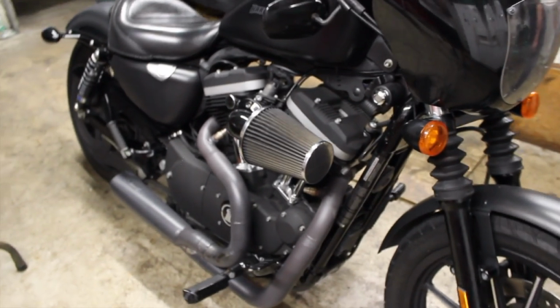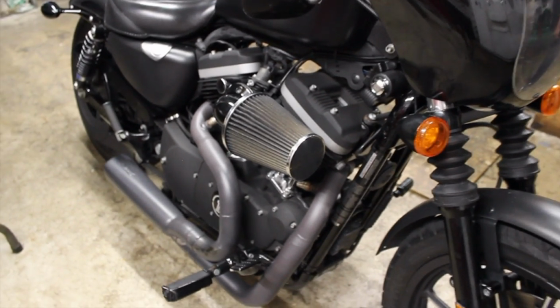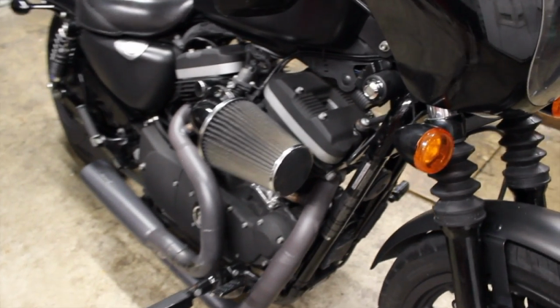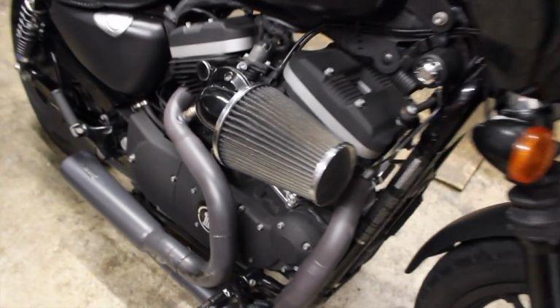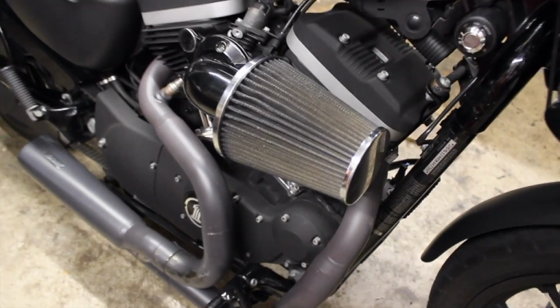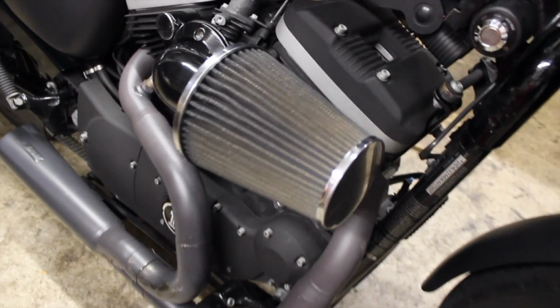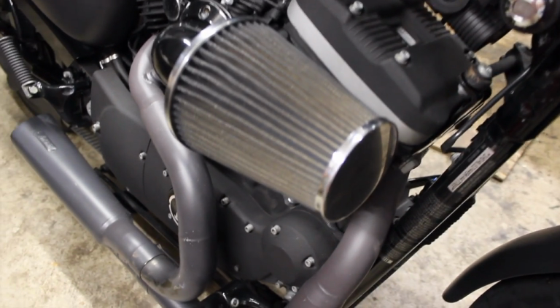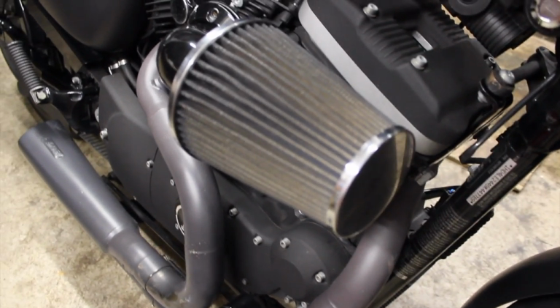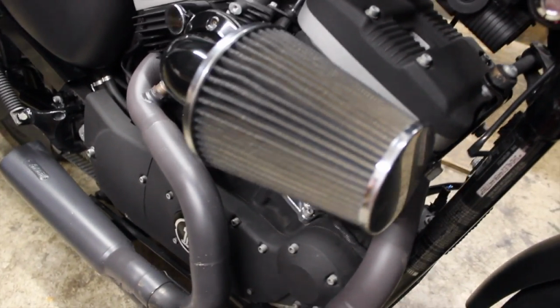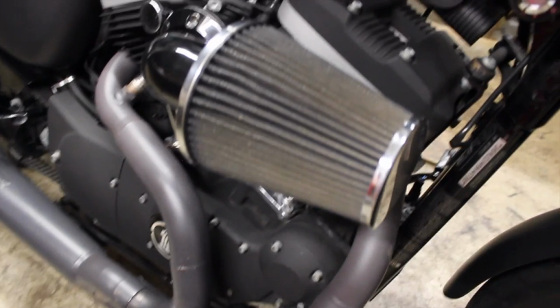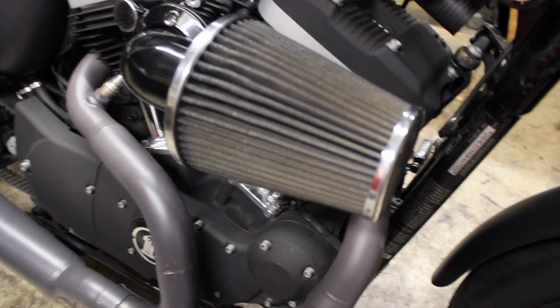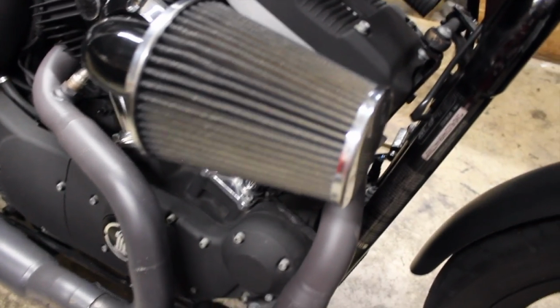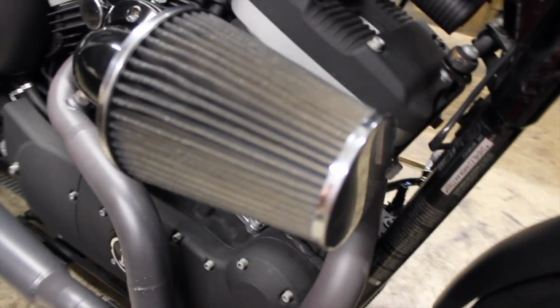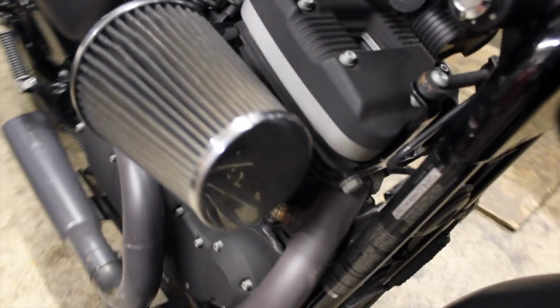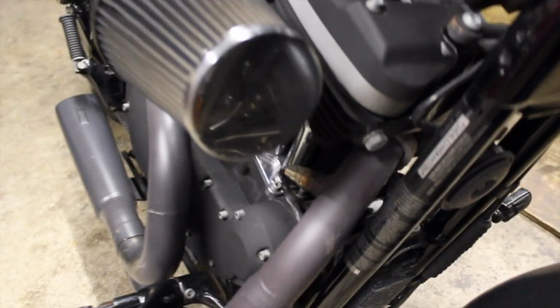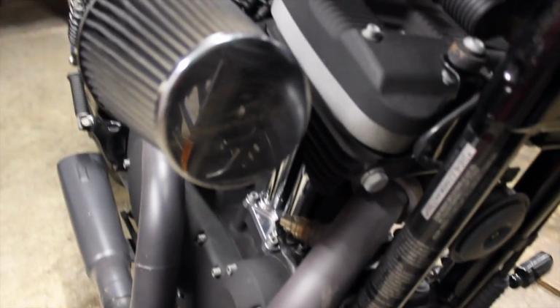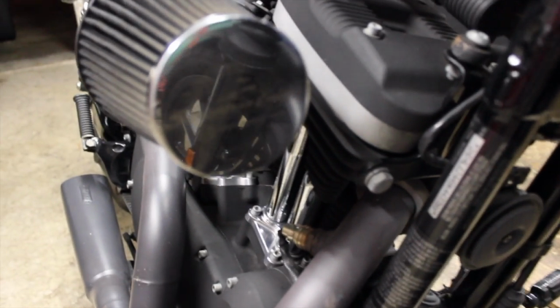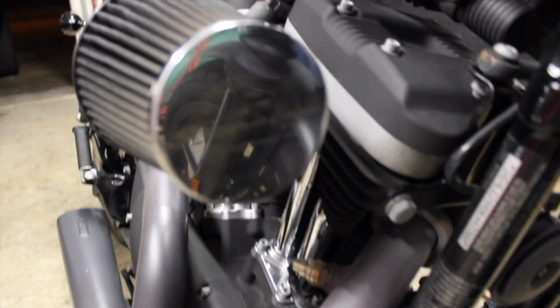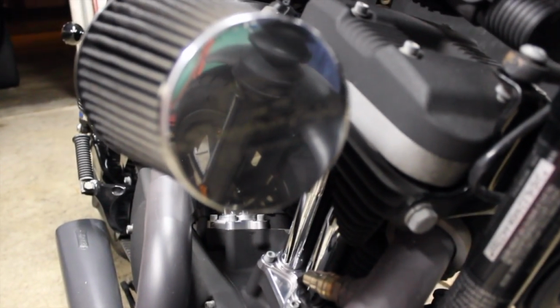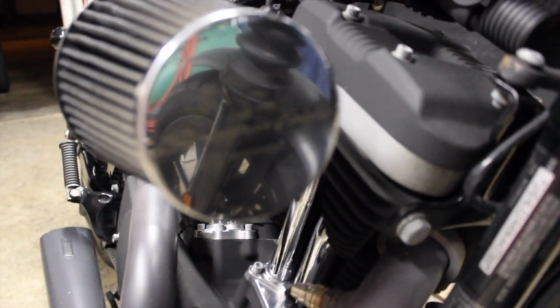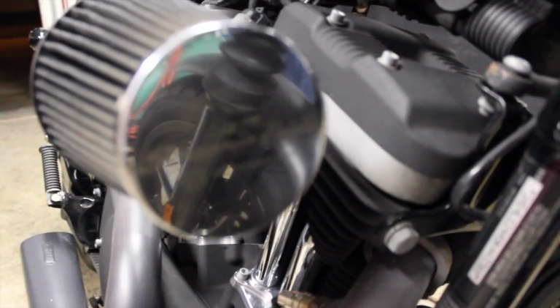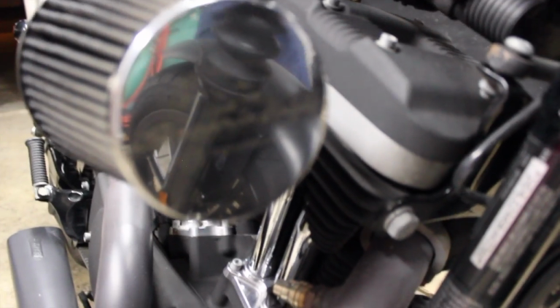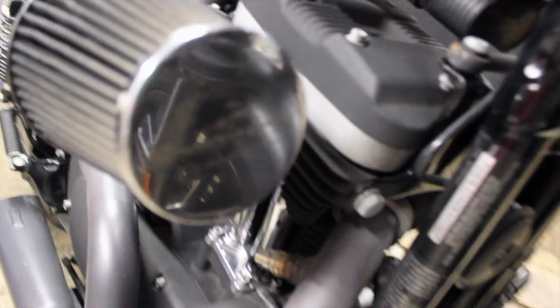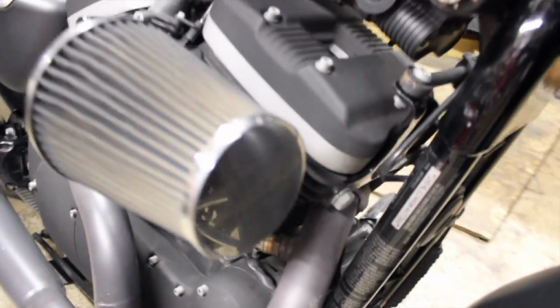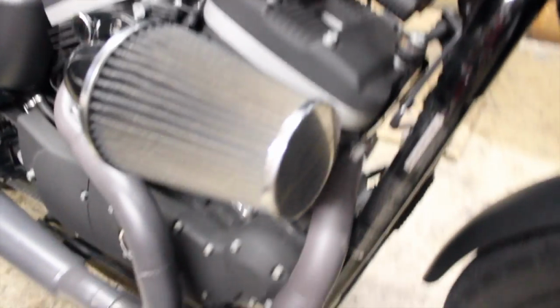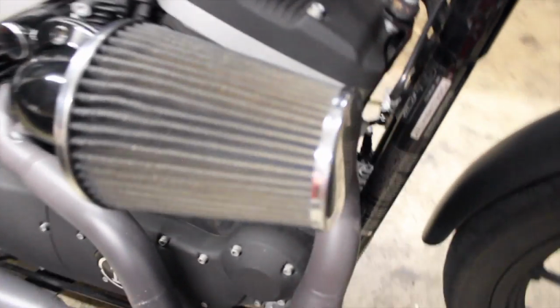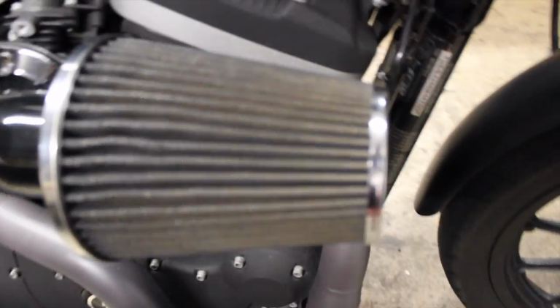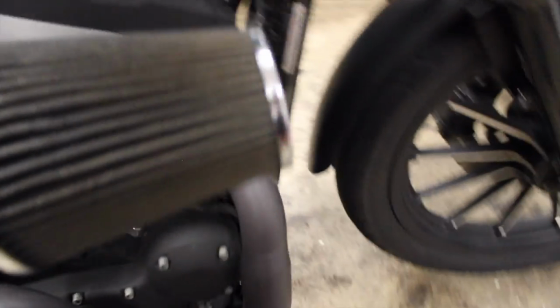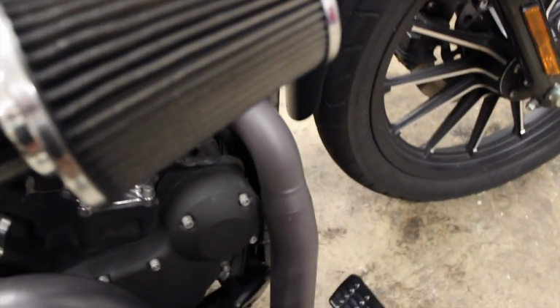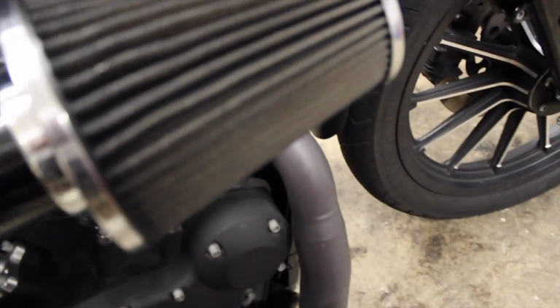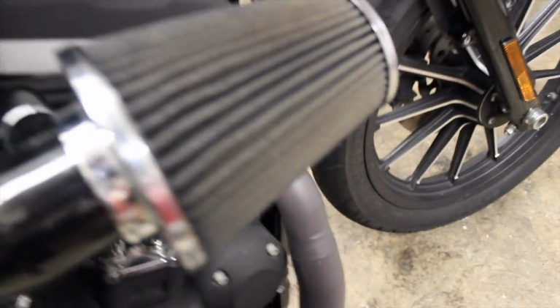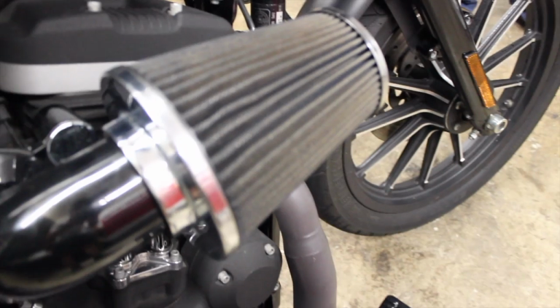Alright everyone. I was going over the bike again and I noticed the Screaming Eagle intake. Not sure the last time it's been cleaned. I know it was a little rusted or pitted there on the cap — cleaned that up. I want to clean it and re-oil it.